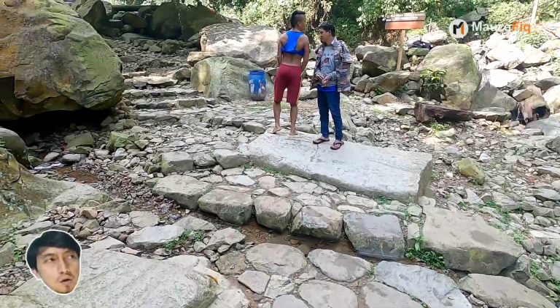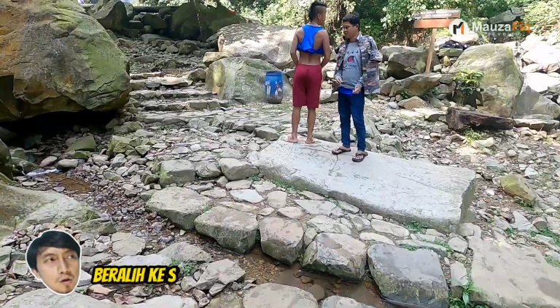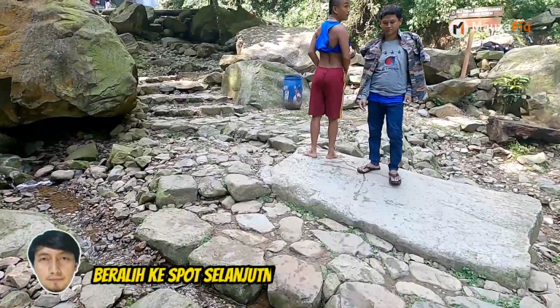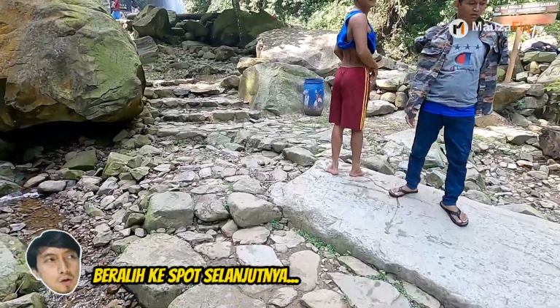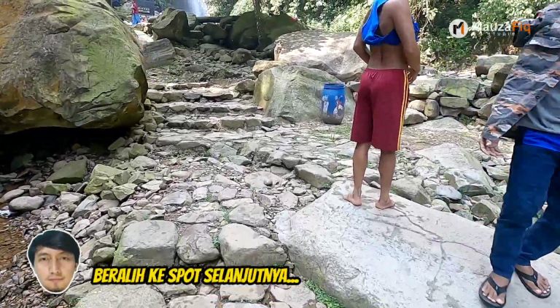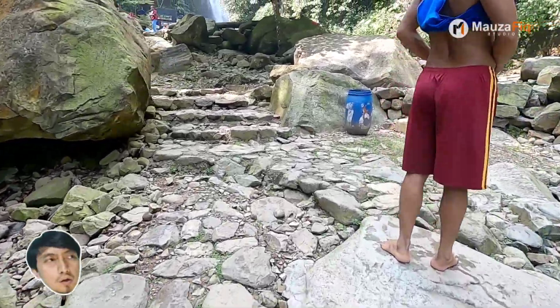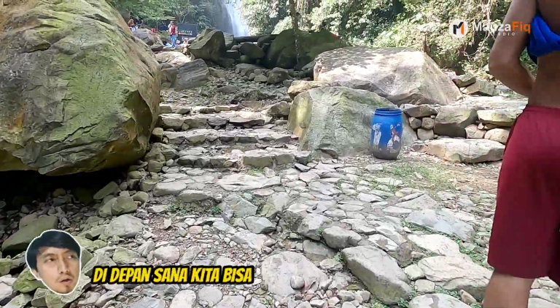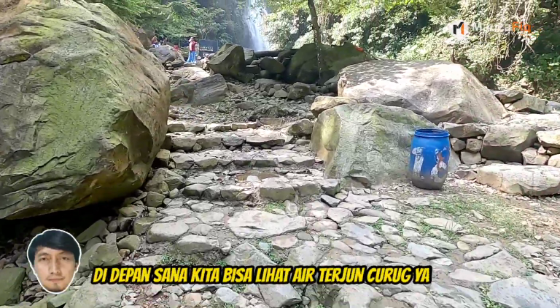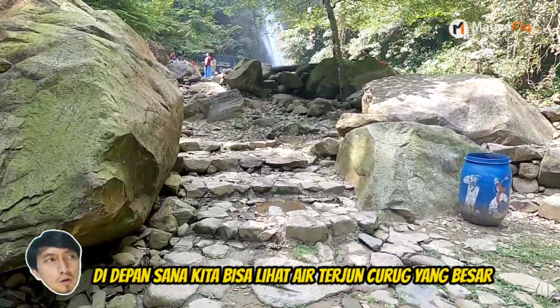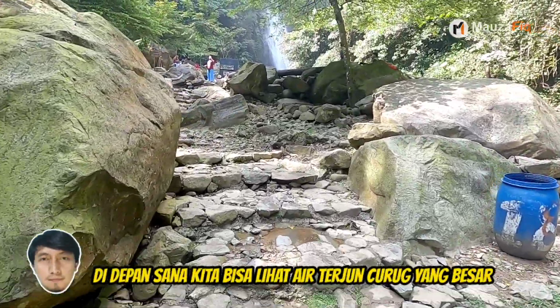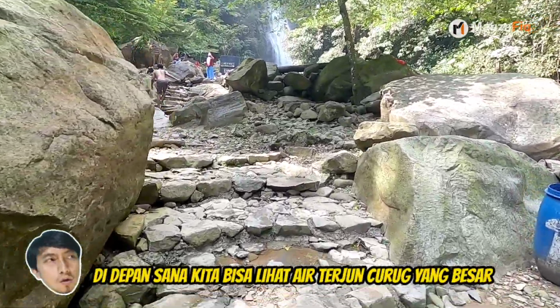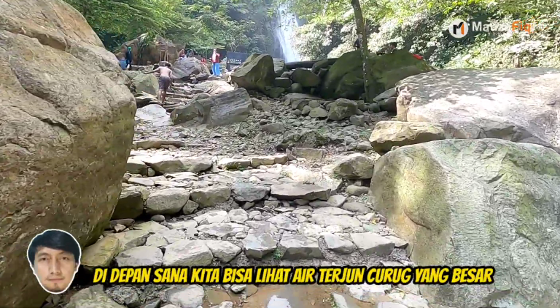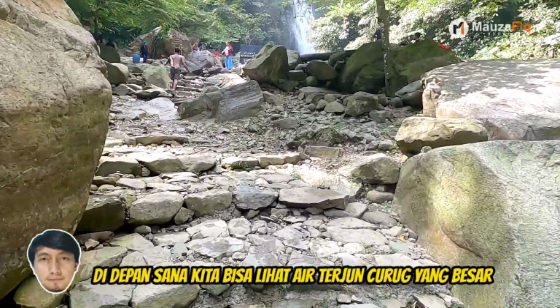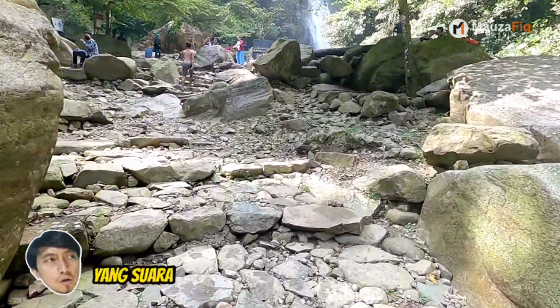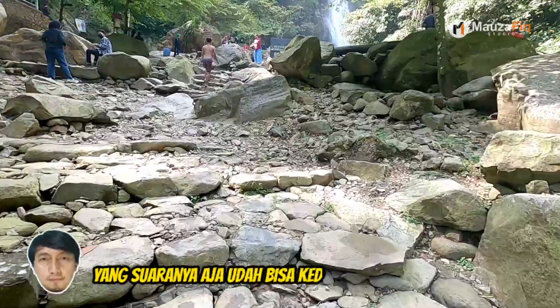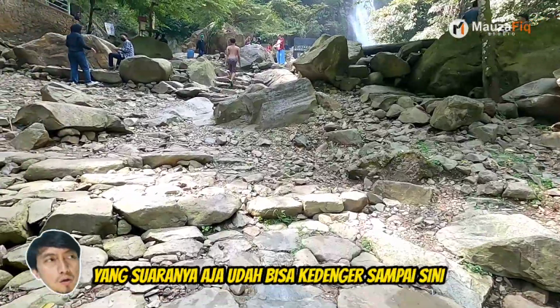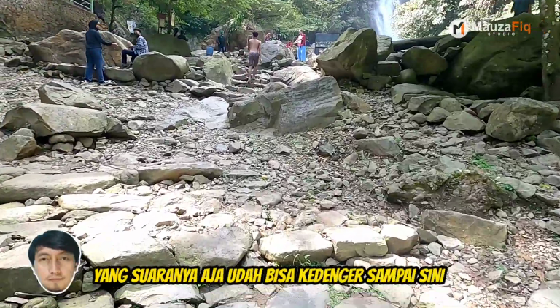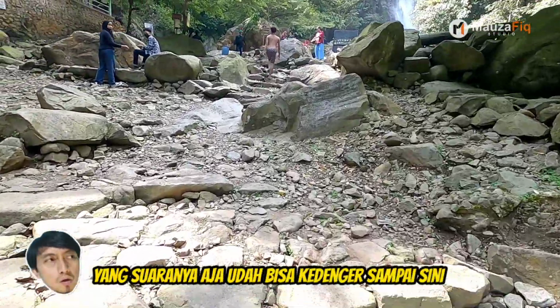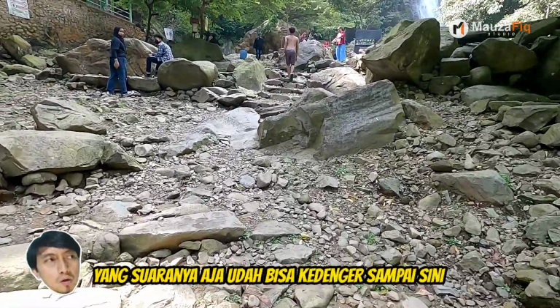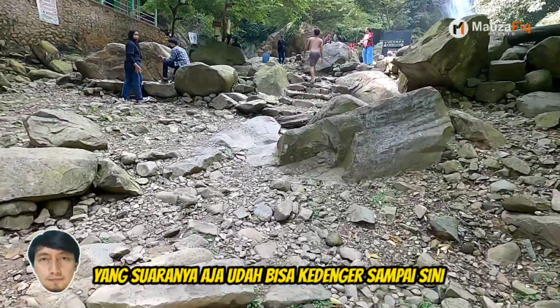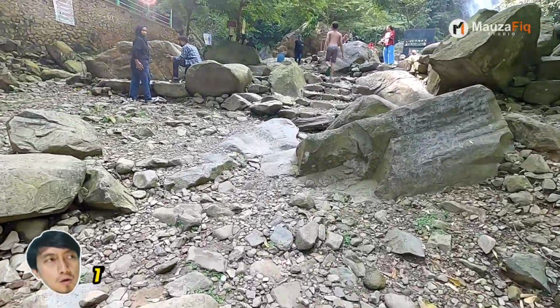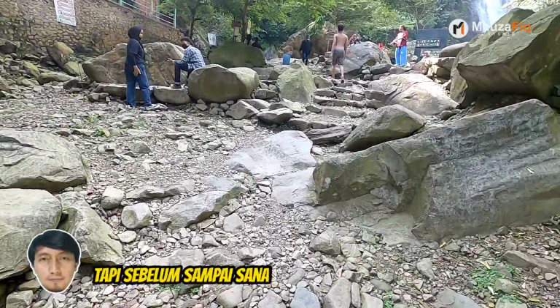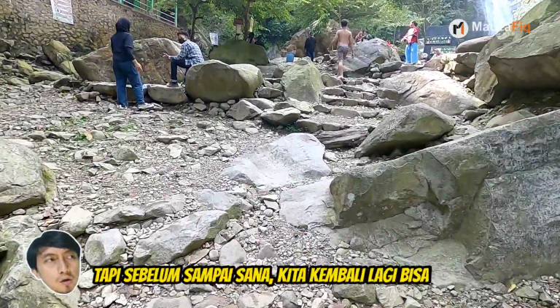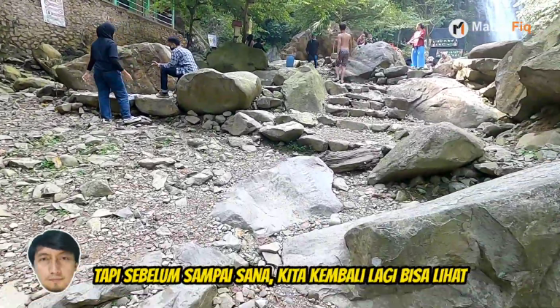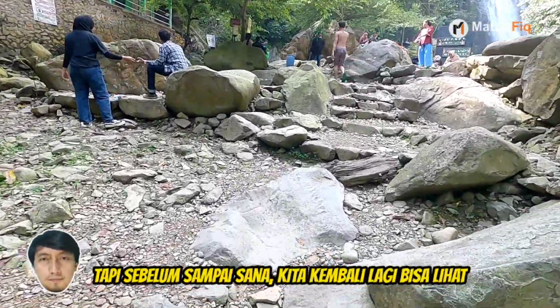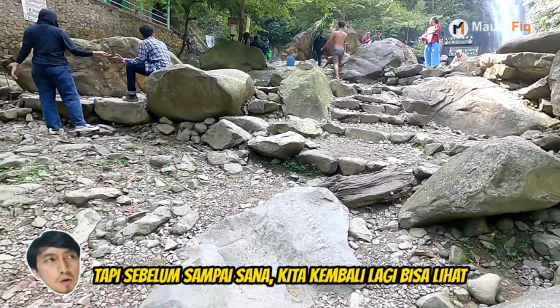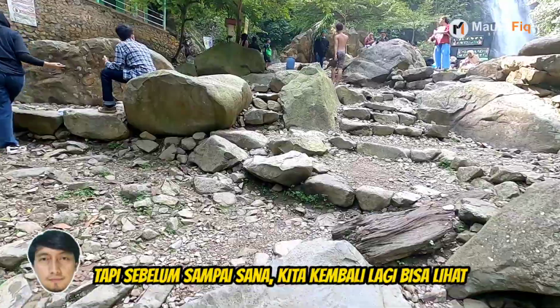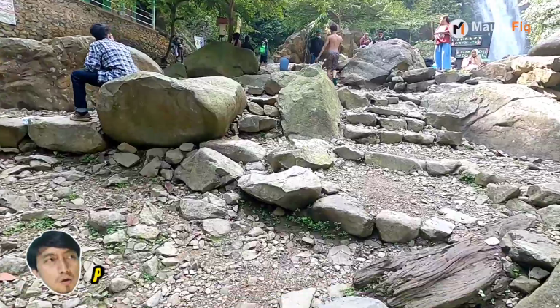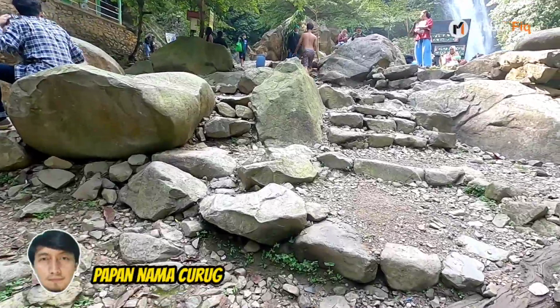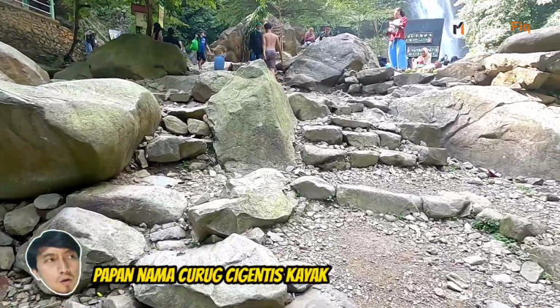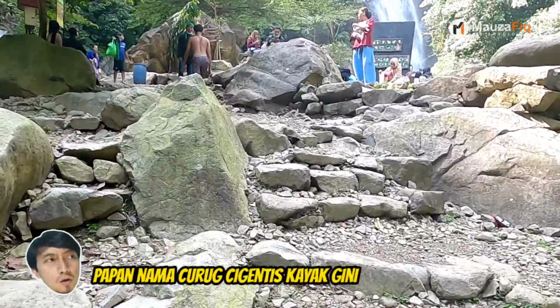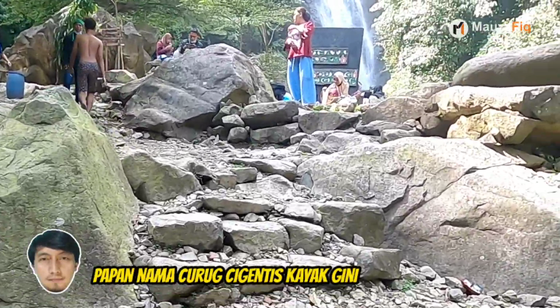Beralih ke spot selanjutnya. Di depan sana, kita bisa lihat air terjun Curug yang besar, yang suaranya aja udah bisa kedenger sampai sini. Tapi sebelum sampai sana, kita kembali bisa lihat papan nama Curug Cigintis kayak gini.